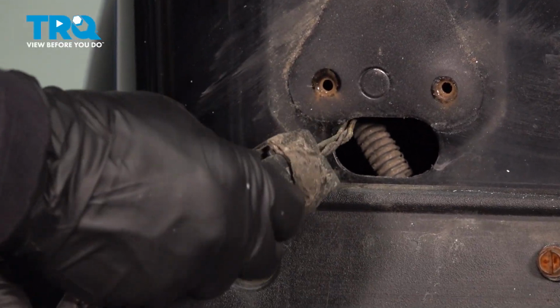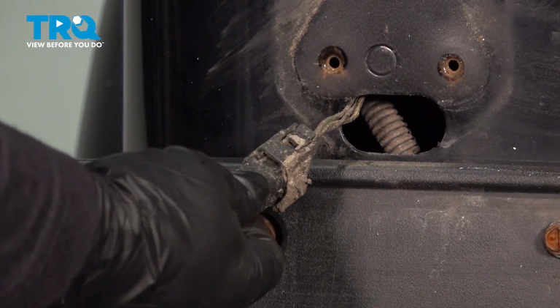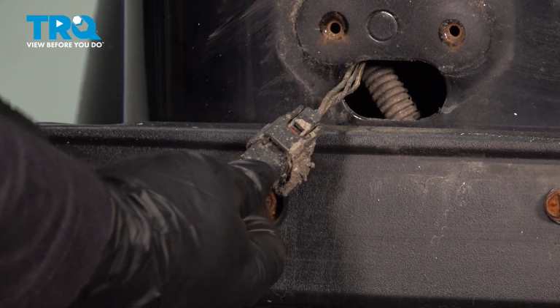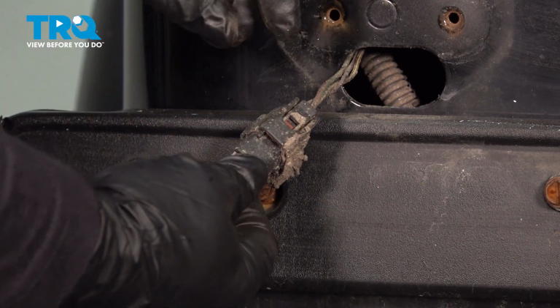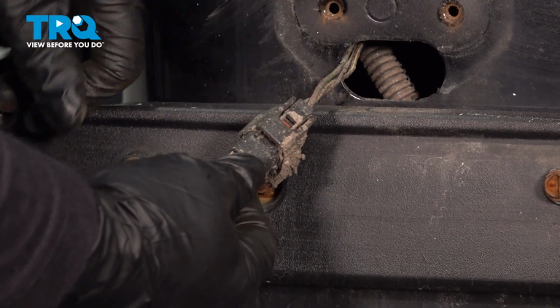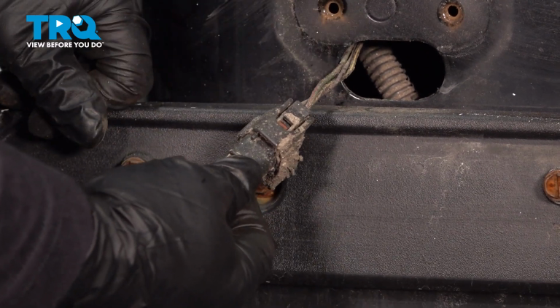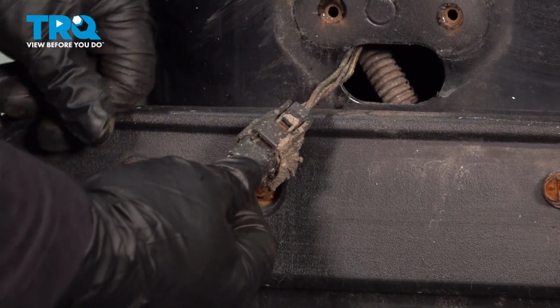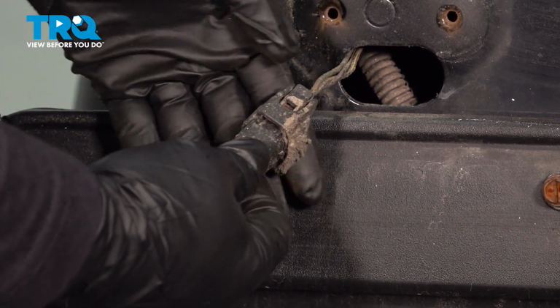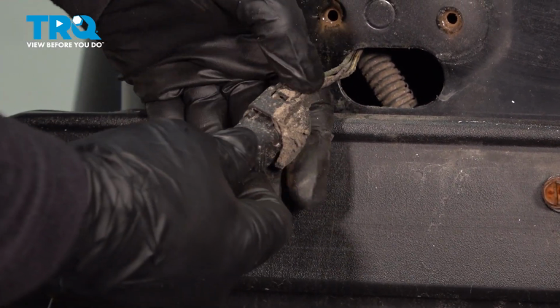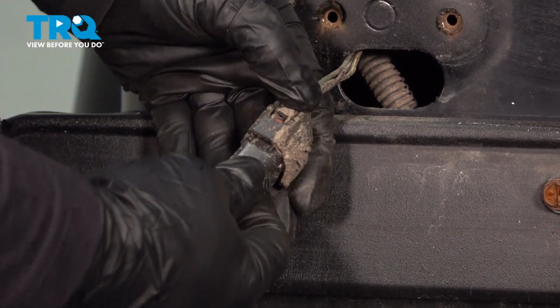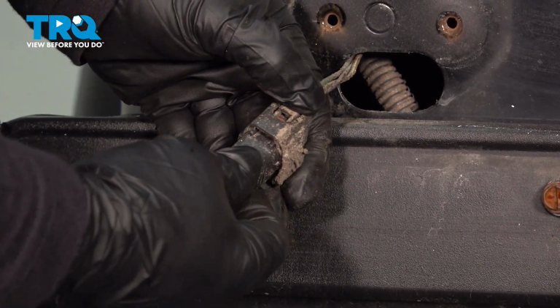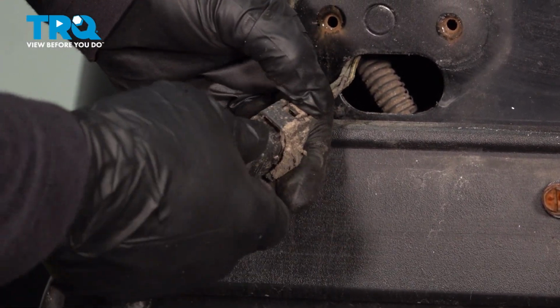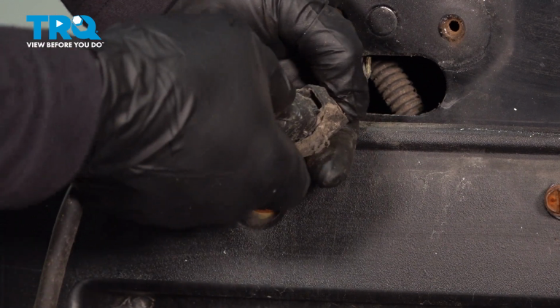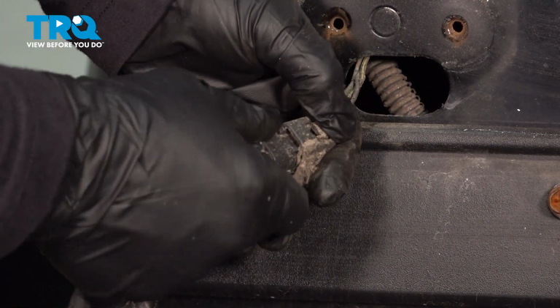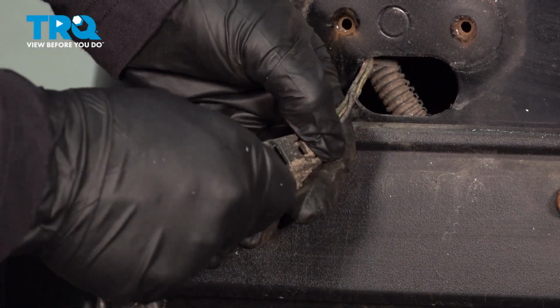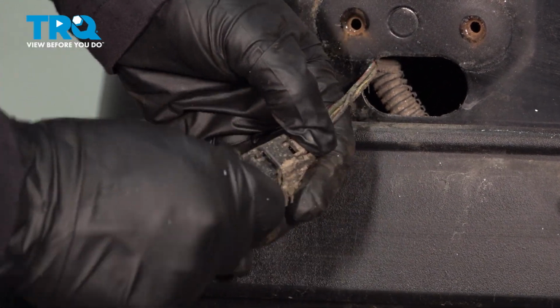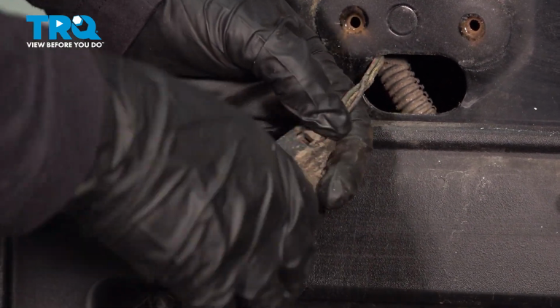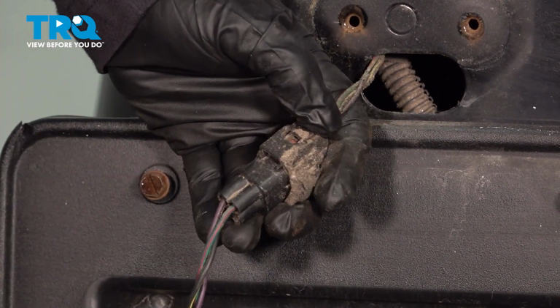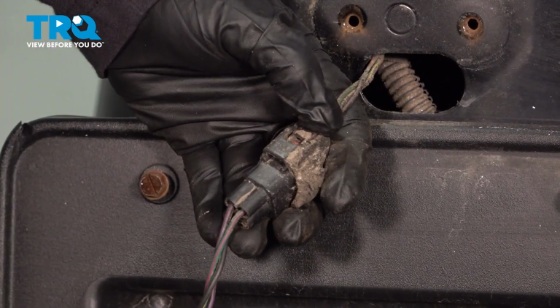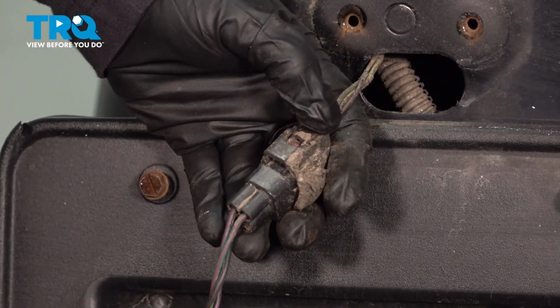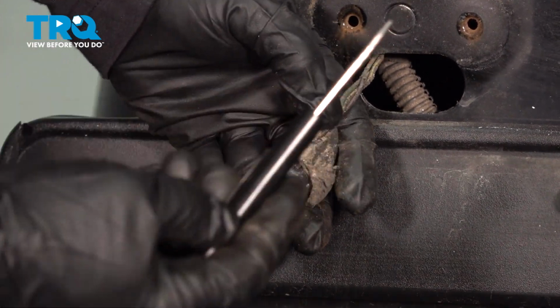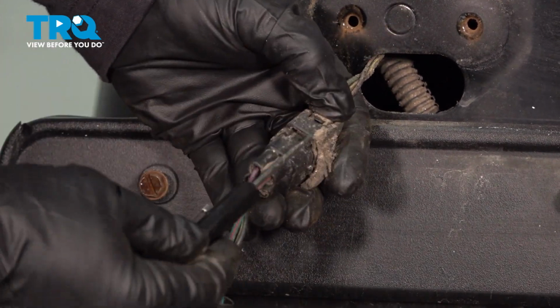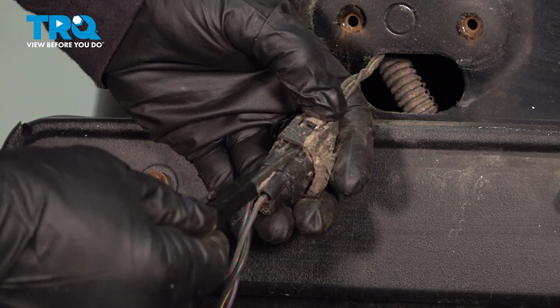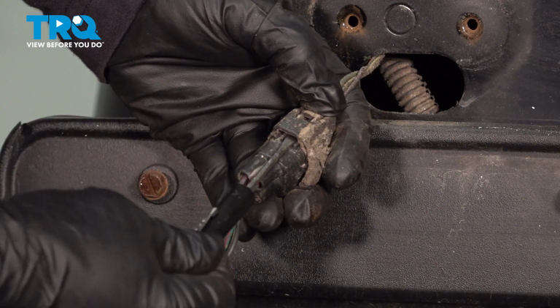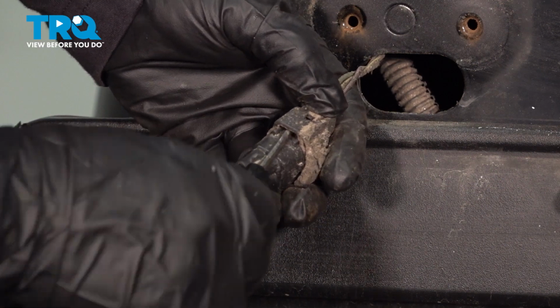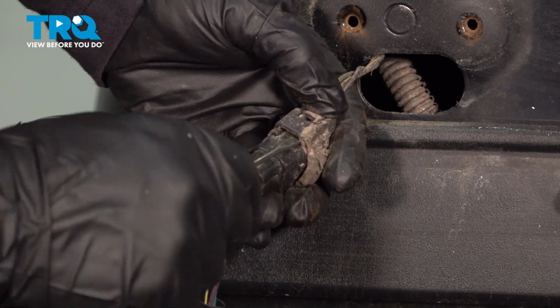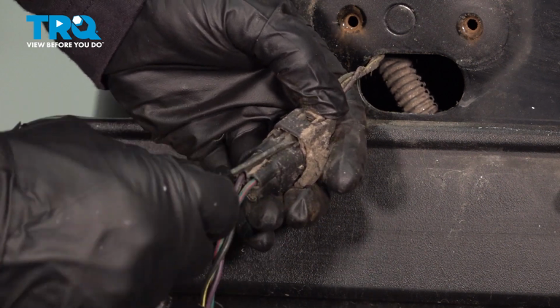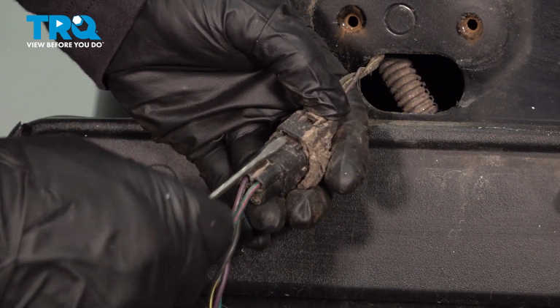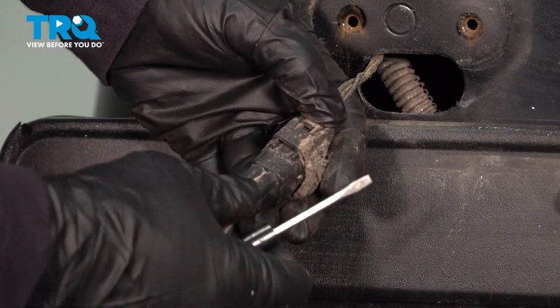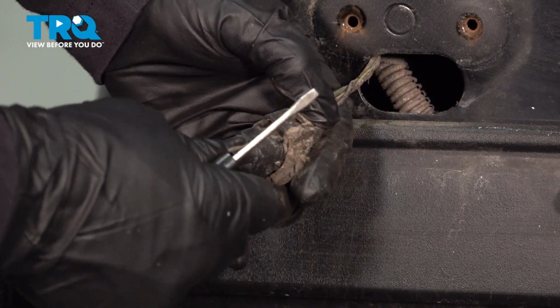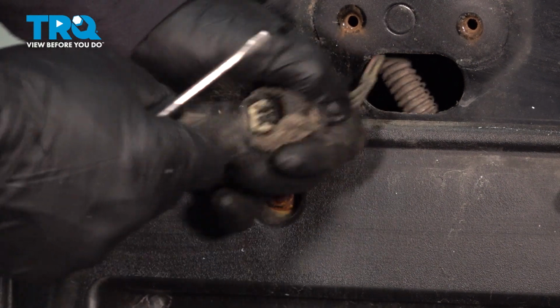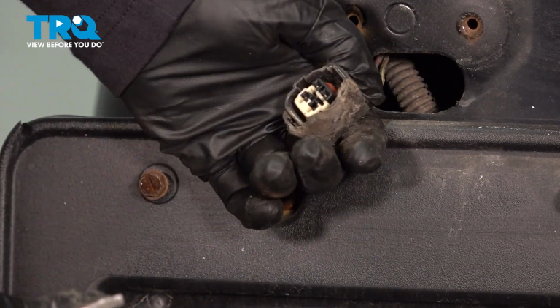I'm going to turn it around. There's the lock connector right there. Push down on that tab and pull. Sometimes sand and dirt gets in there, so I like to use a little flat screwdriver — push that tab up and pull it out.